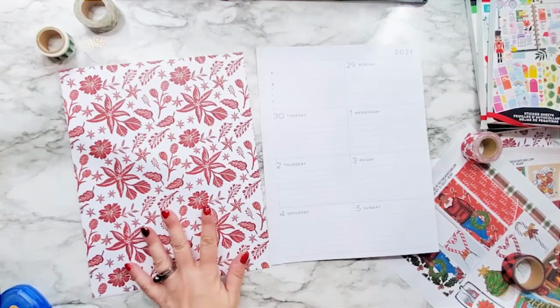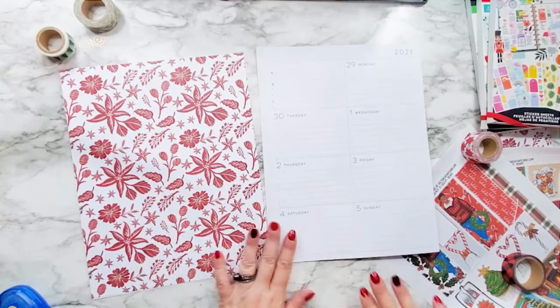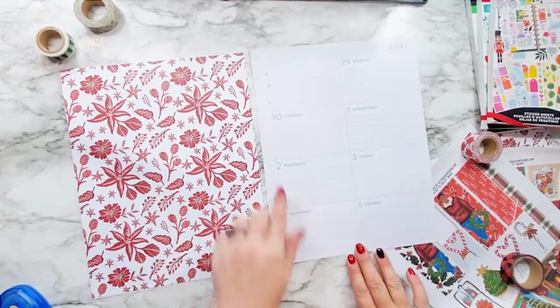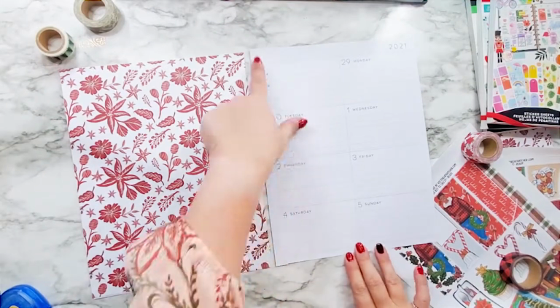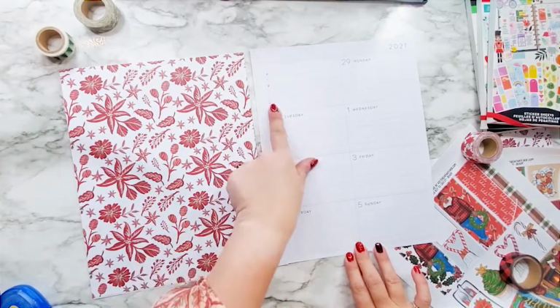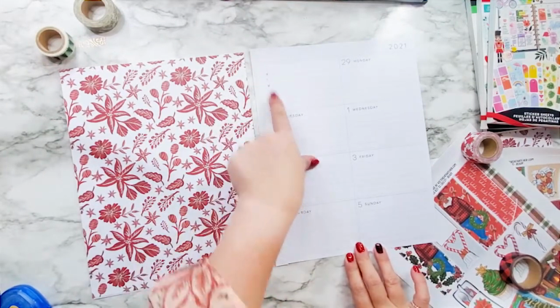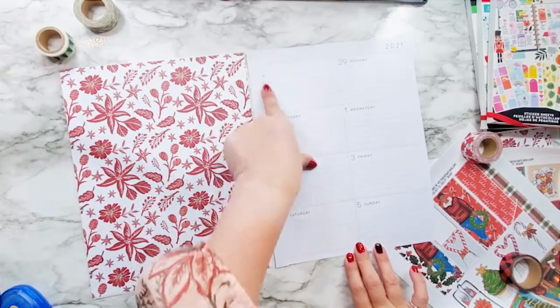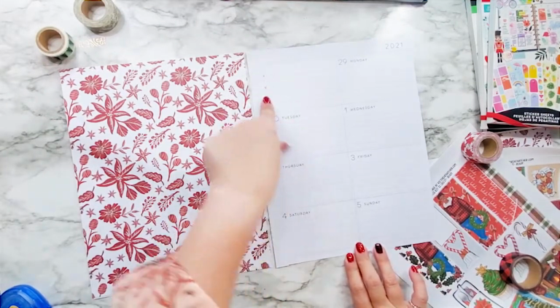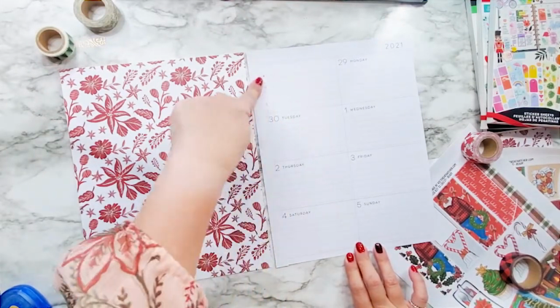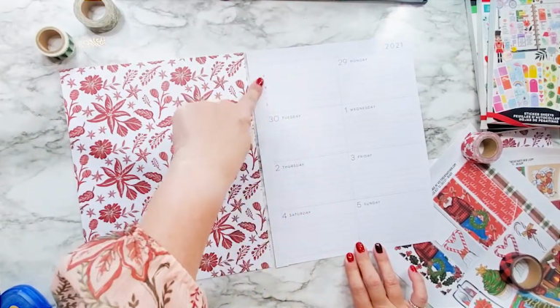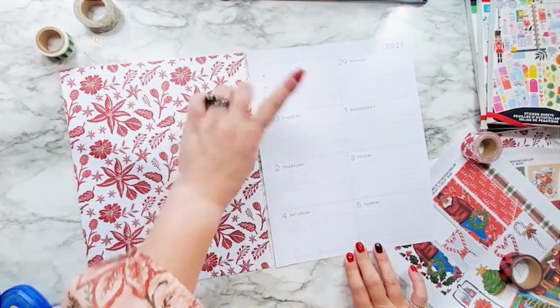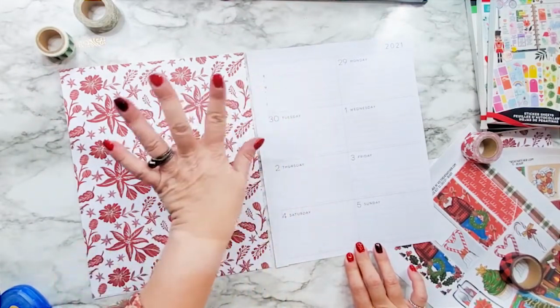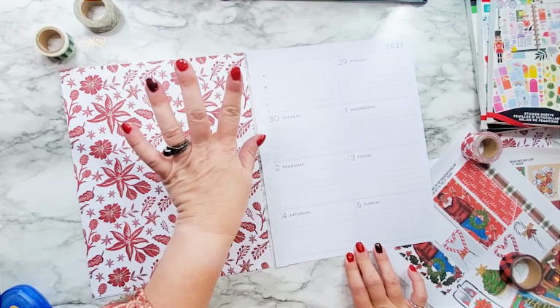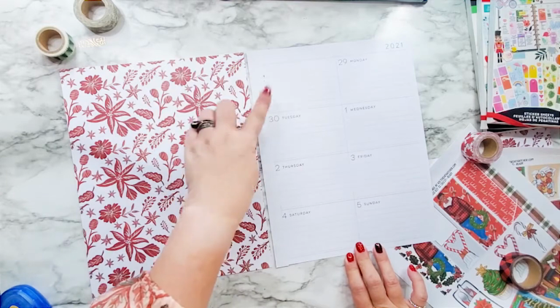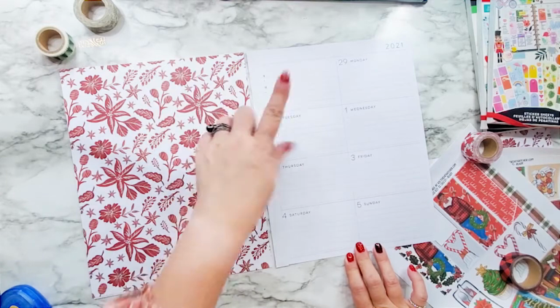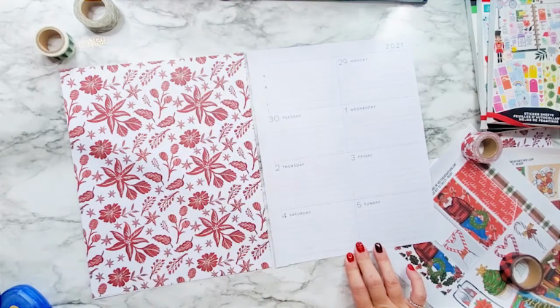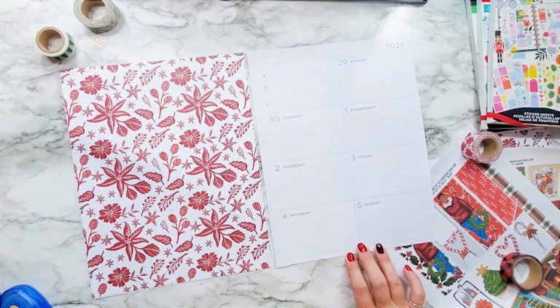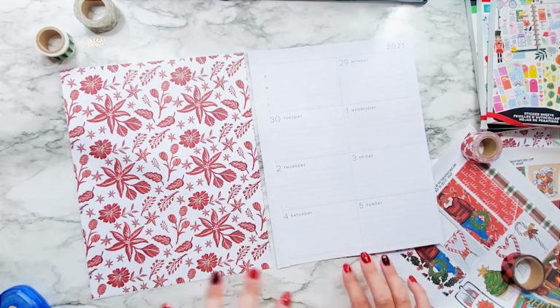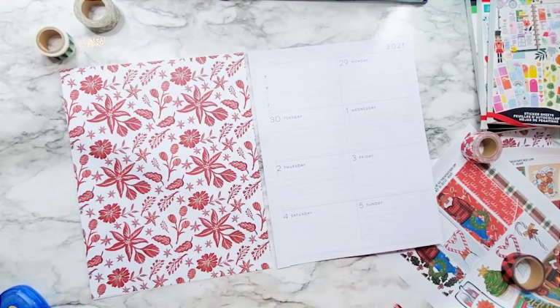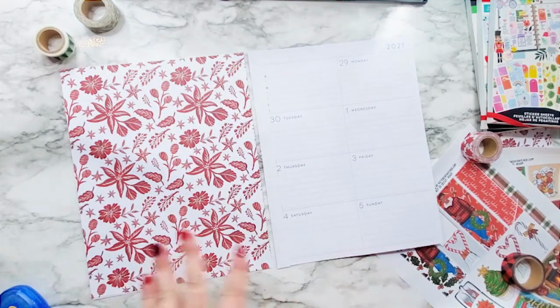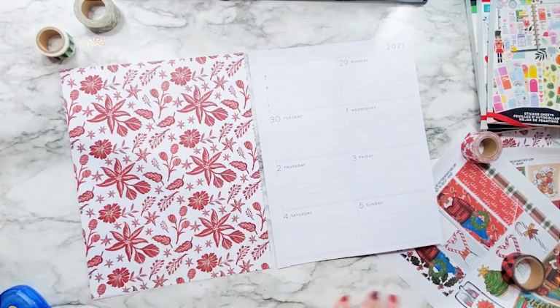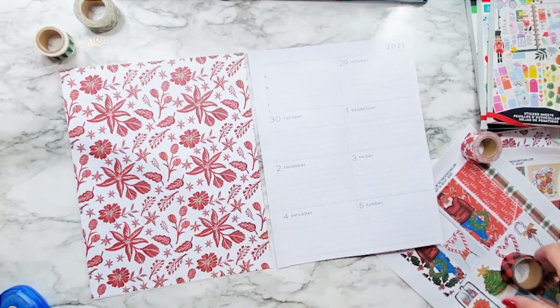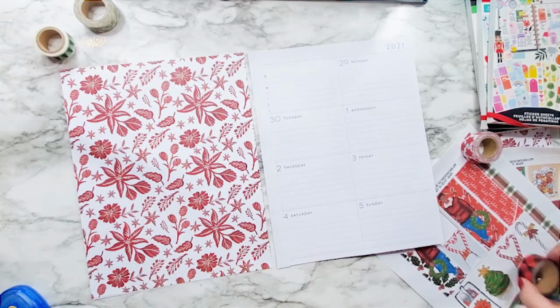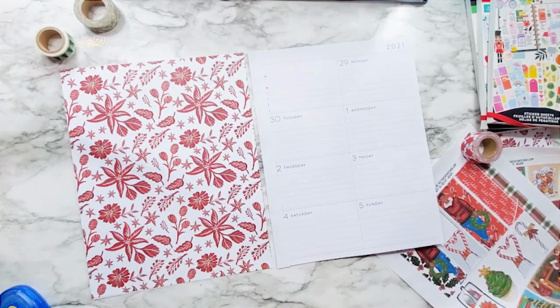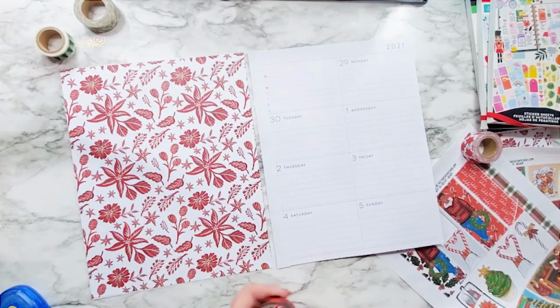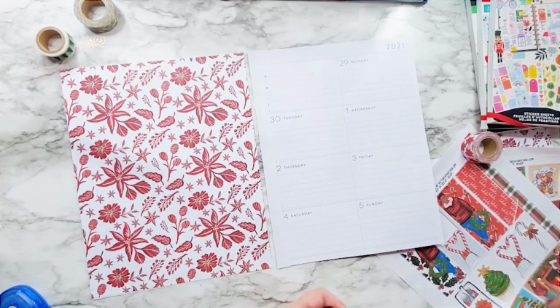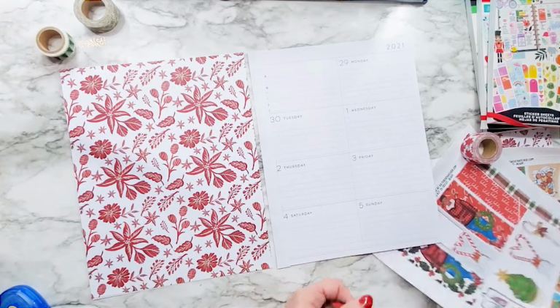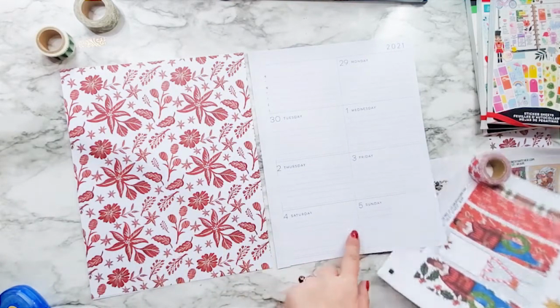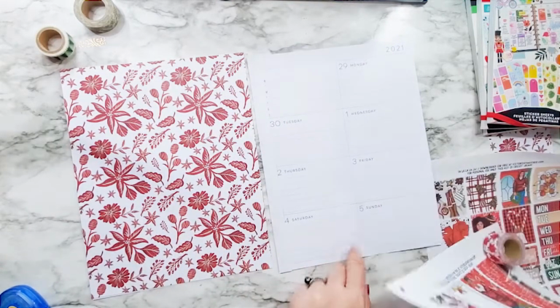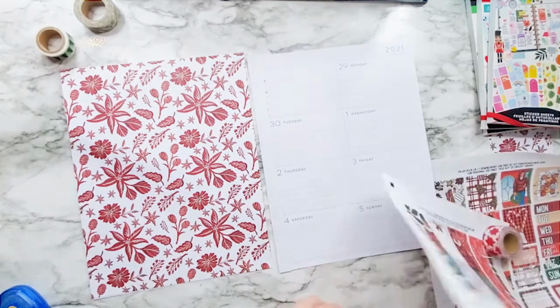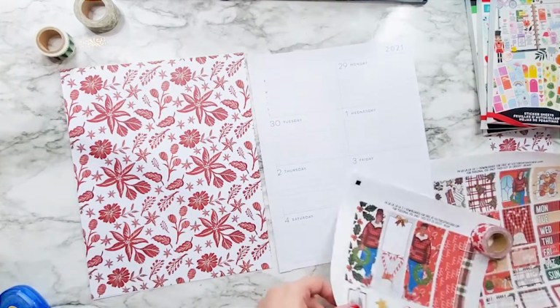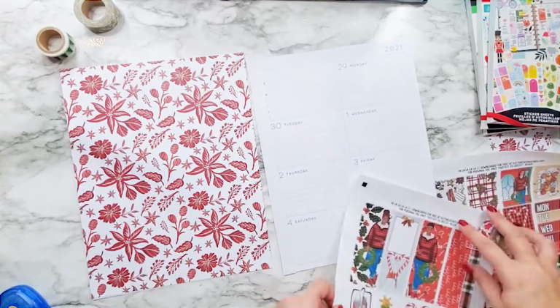That part's done. I know I covered up the letters here a little bit for the Monday through Sunday, but I'm going to cover that up anyway, so I wasn't worried about it.